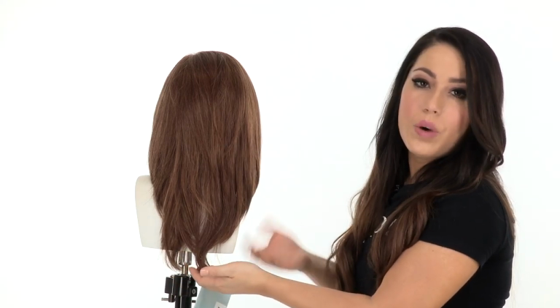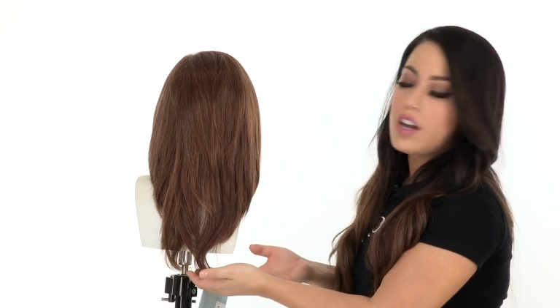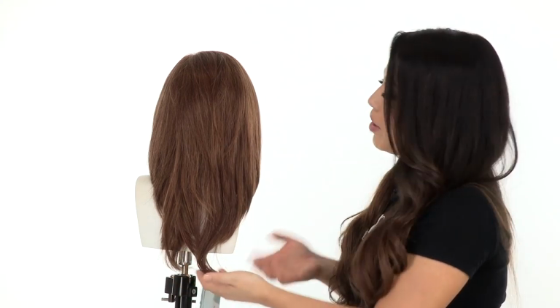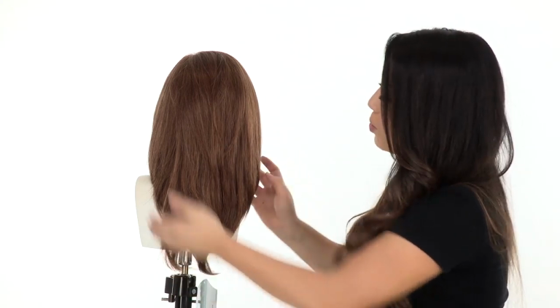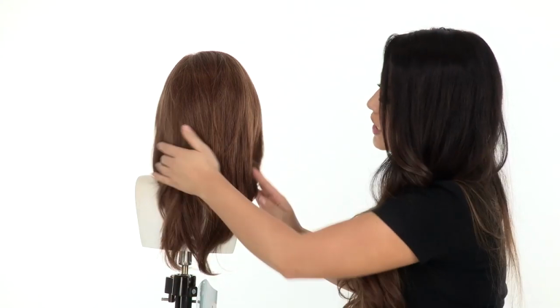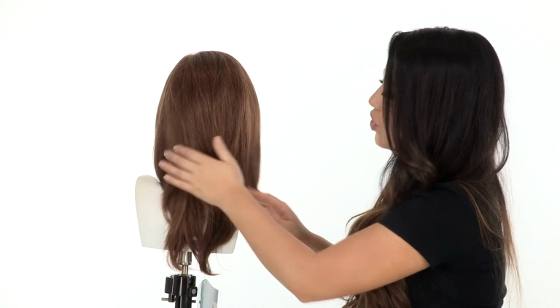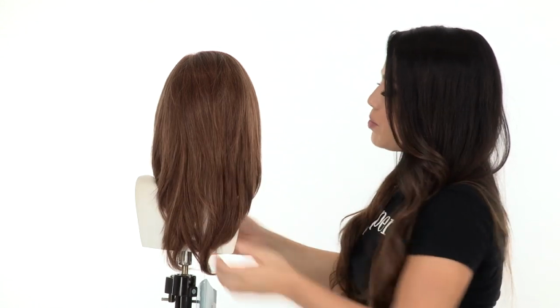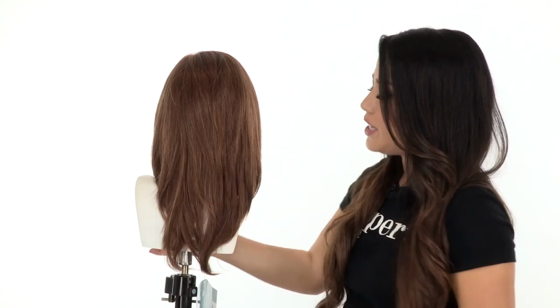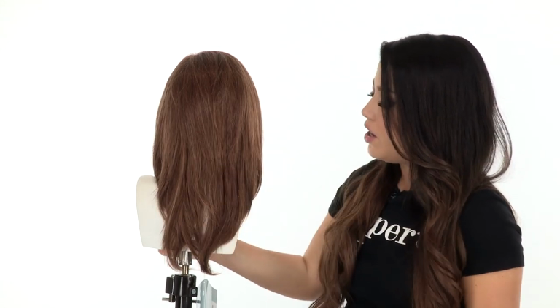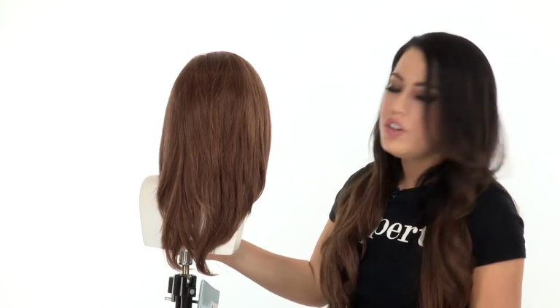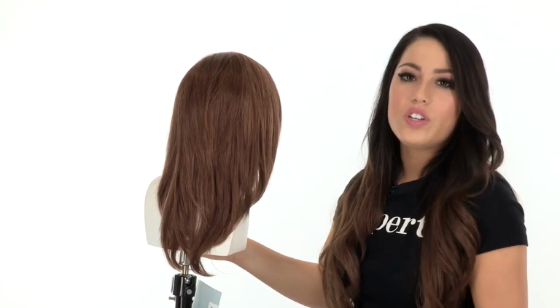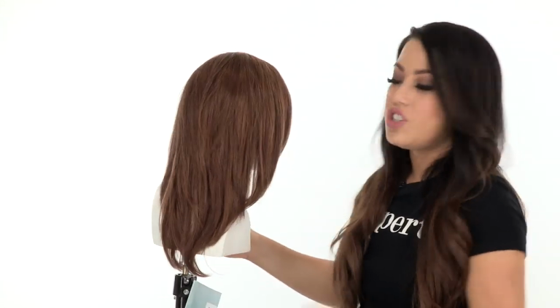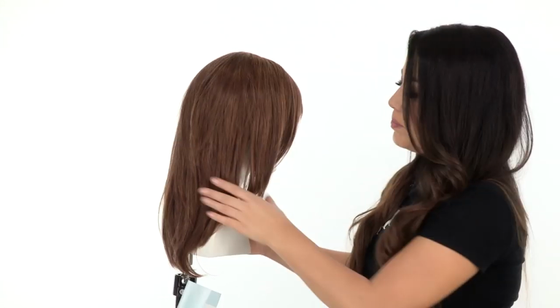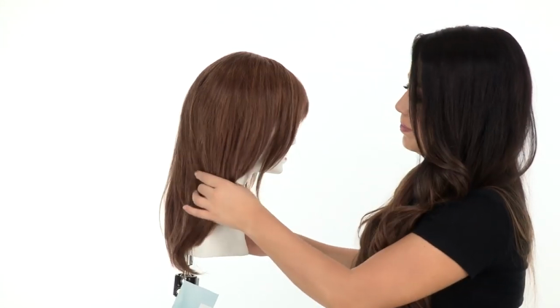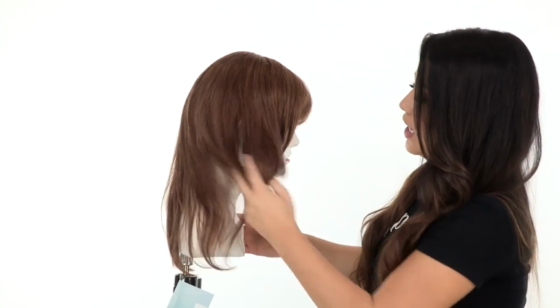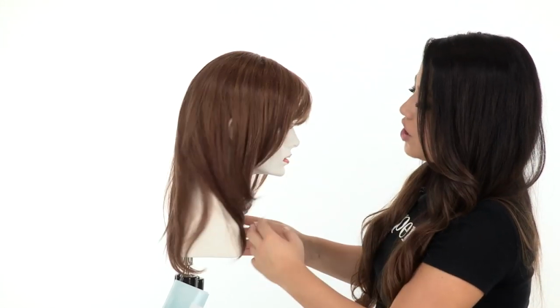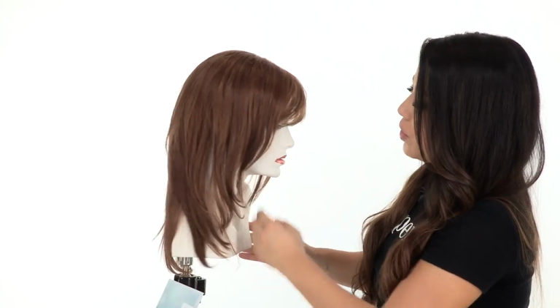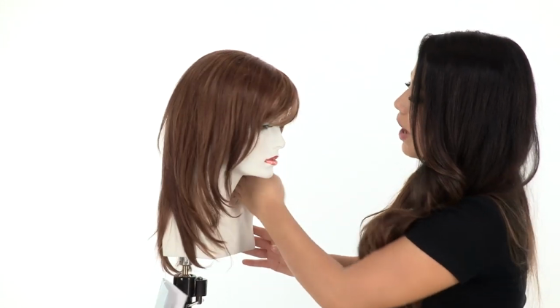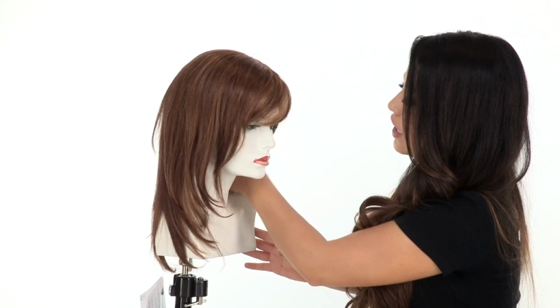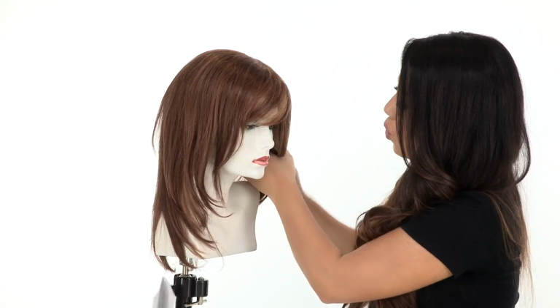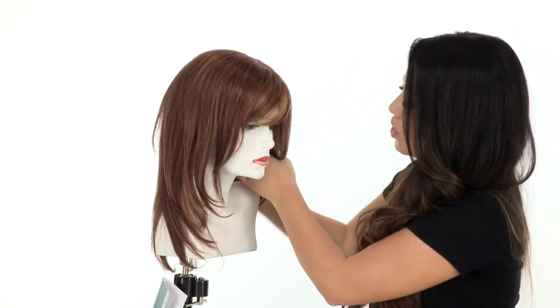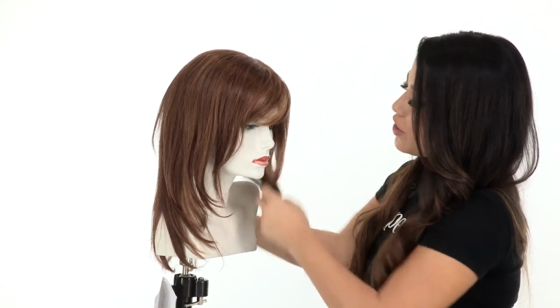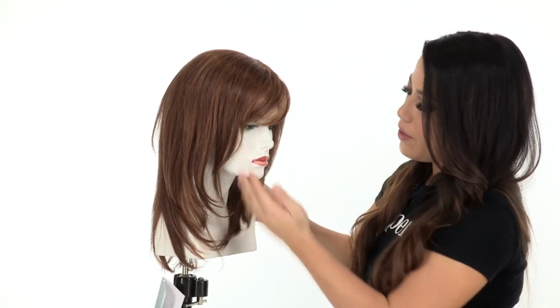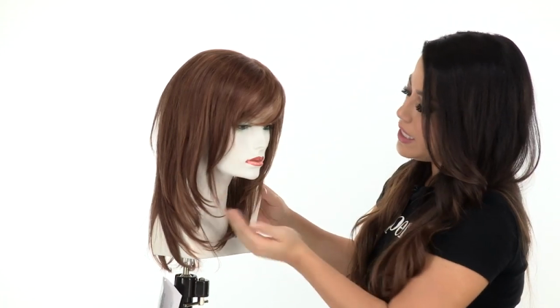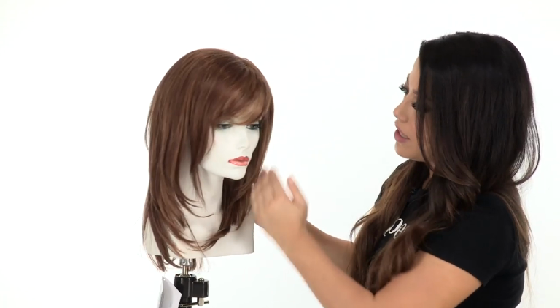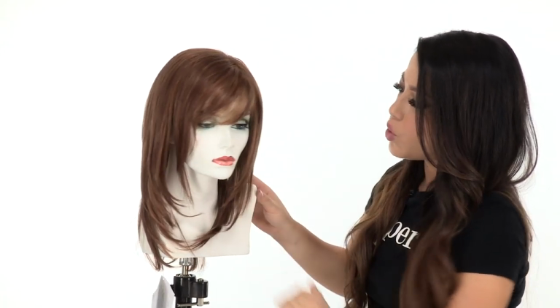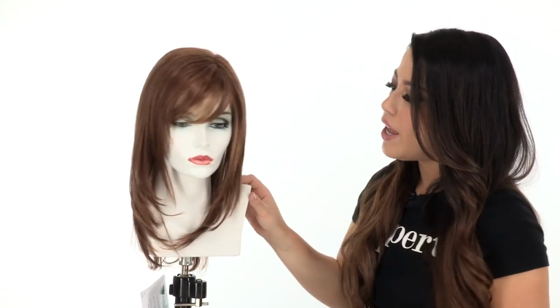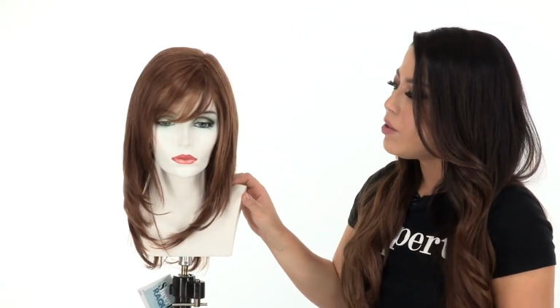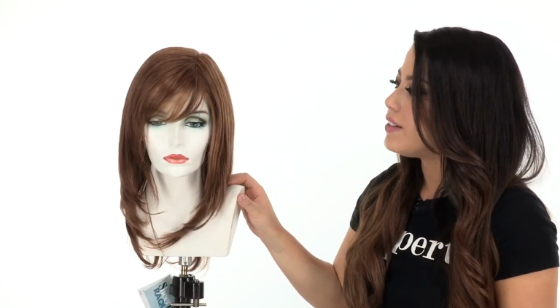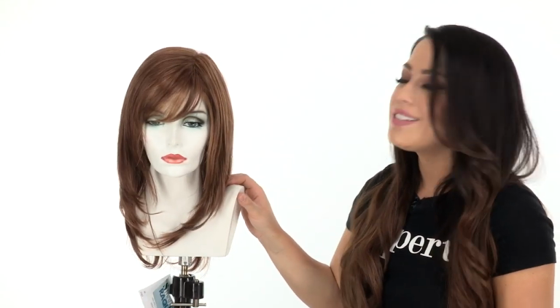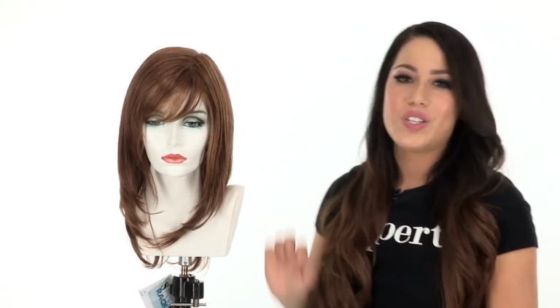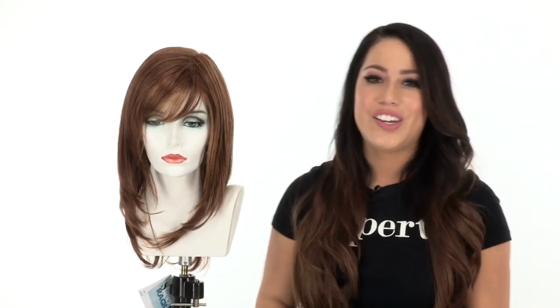You can wear it in a low ponytail or side ponytail — you can always change it up. You can also wear it behind the ear, or trim the layers around the face to make them shorter and personalized just for you.